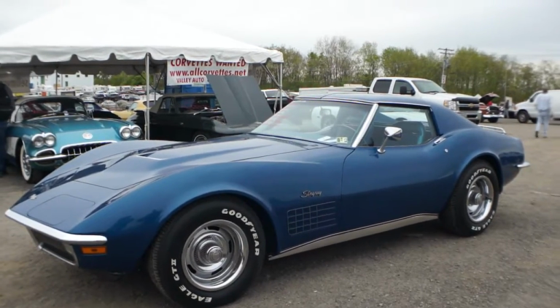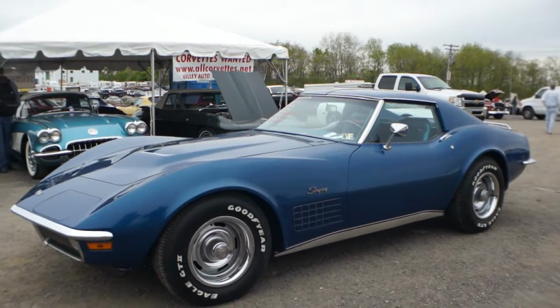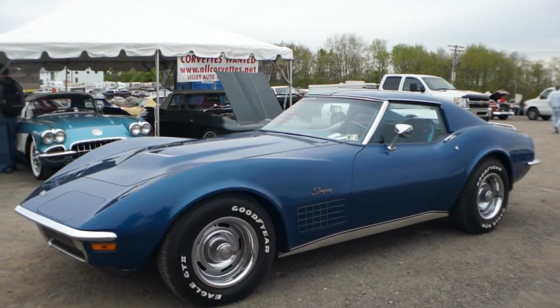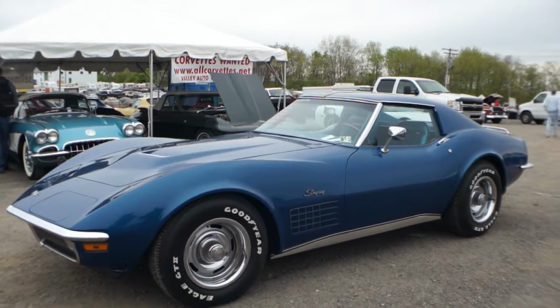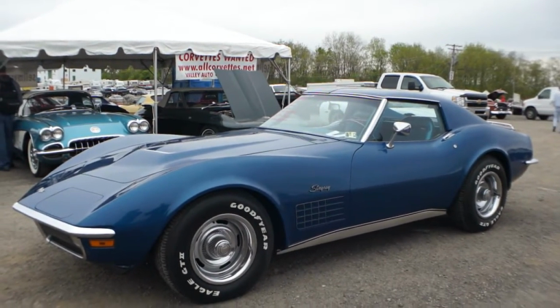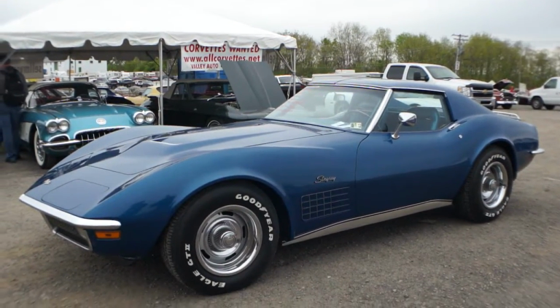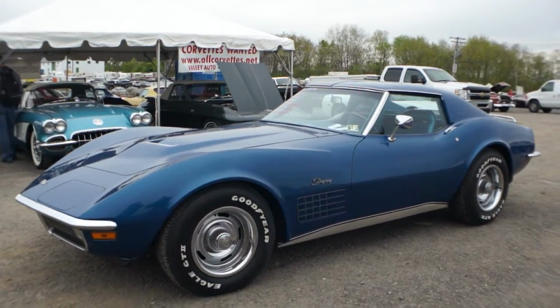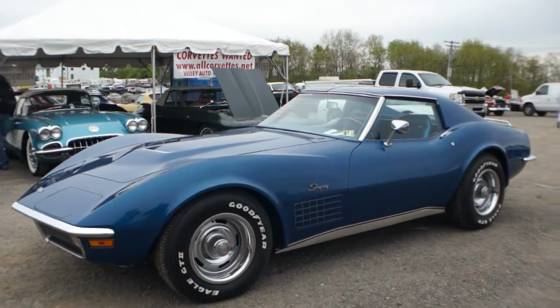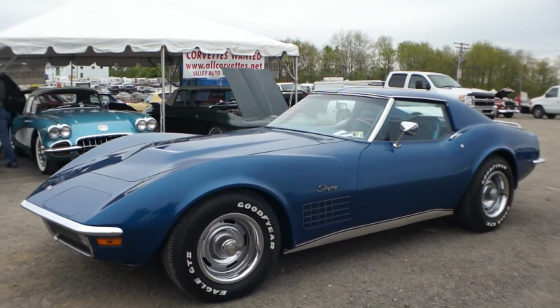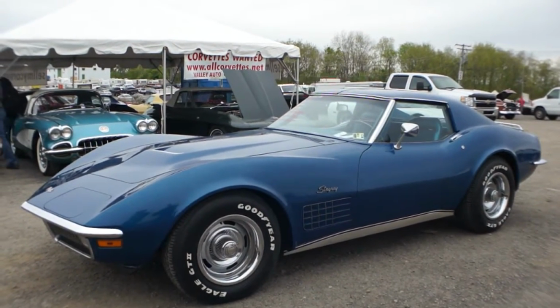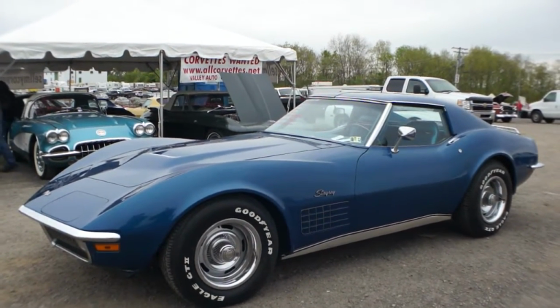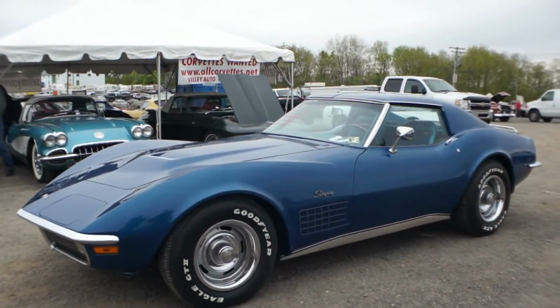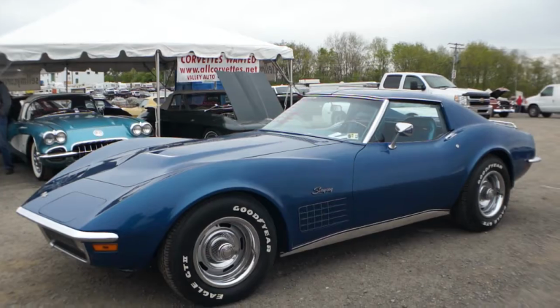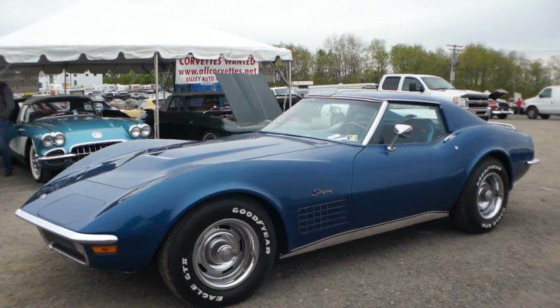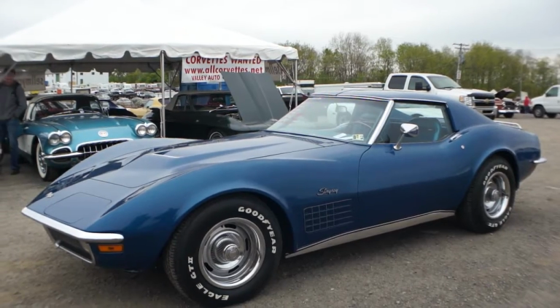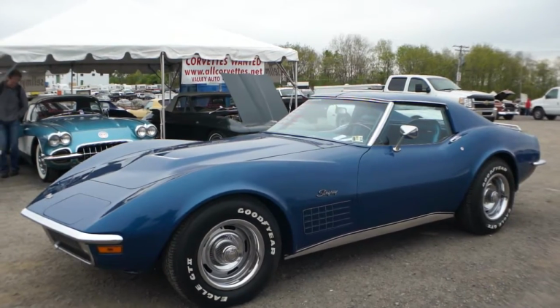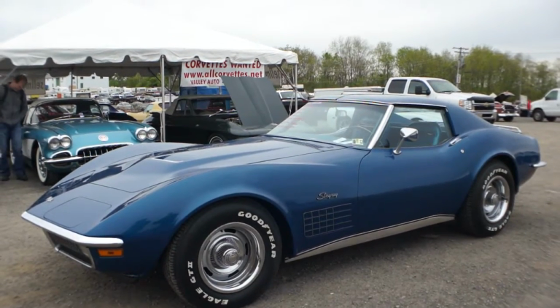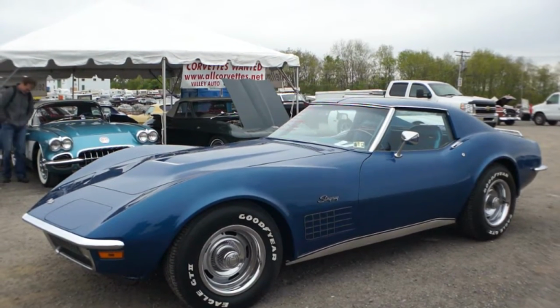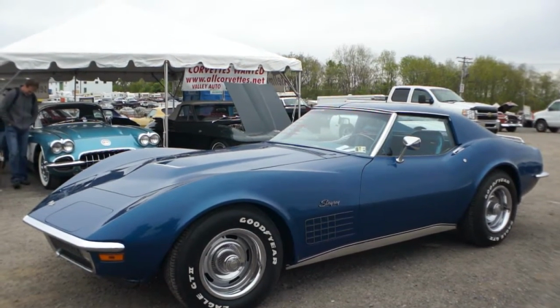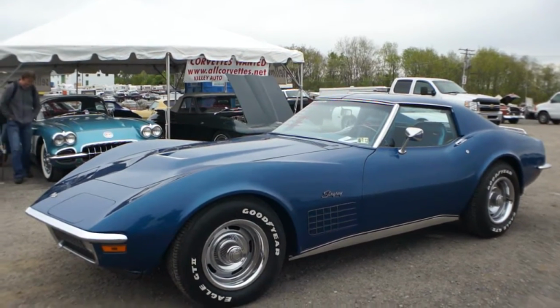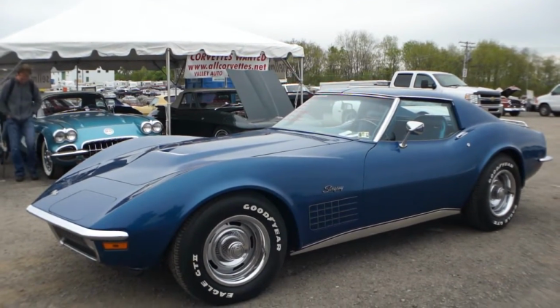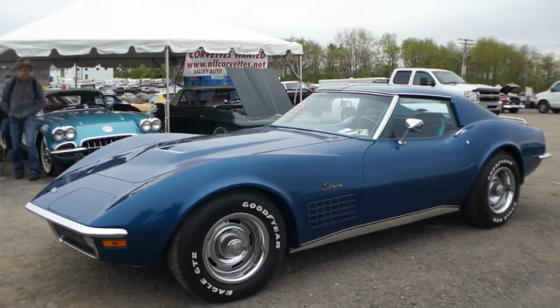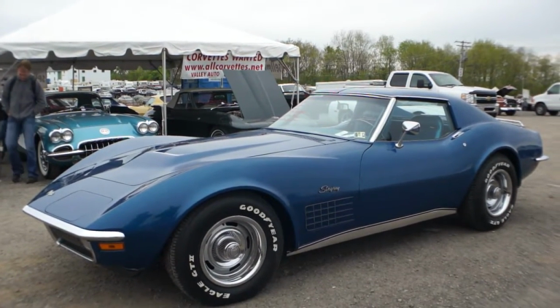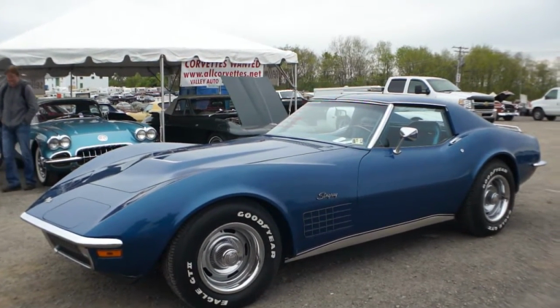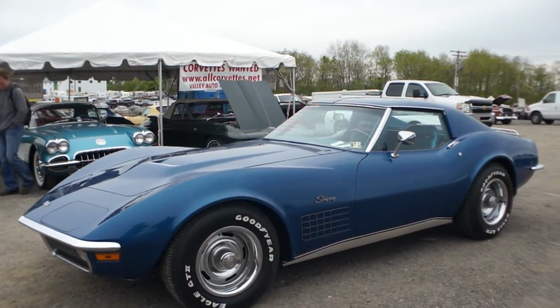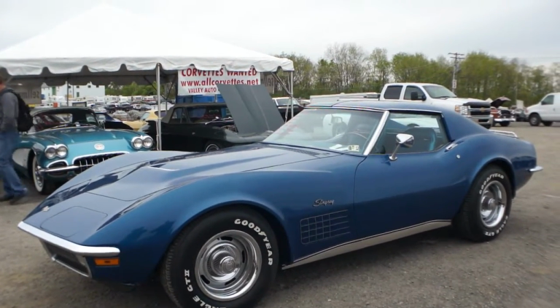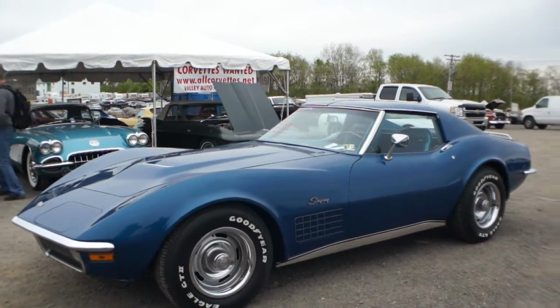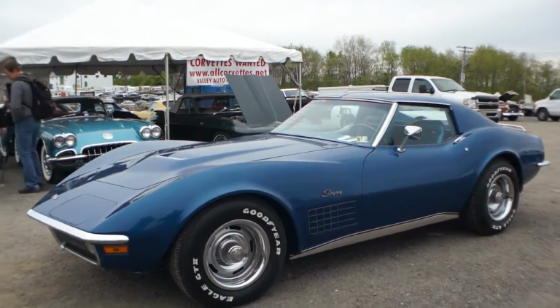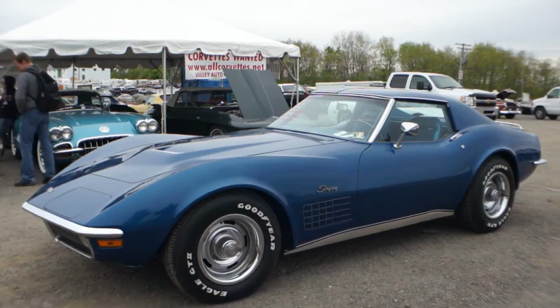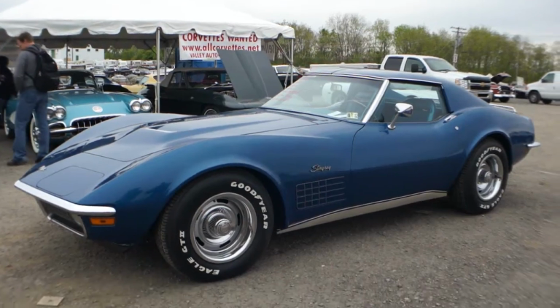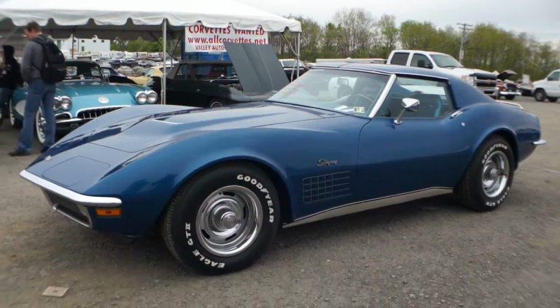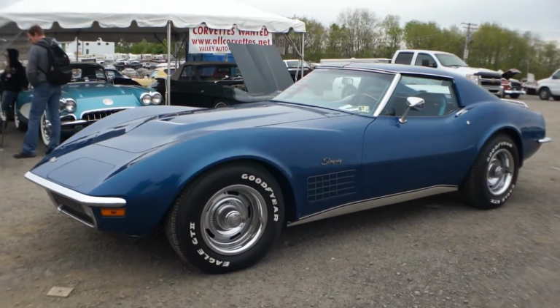Blue — beautiful car. It's a 350-300. Tilt wheel, telescoping wheel. Power steering, power brakes, in fantastic condition.